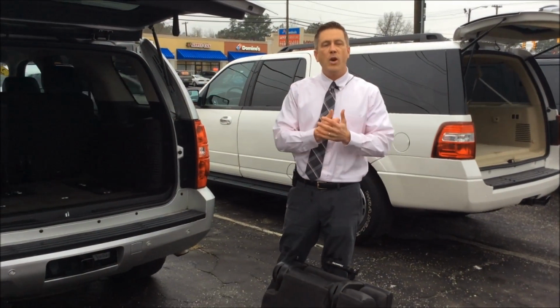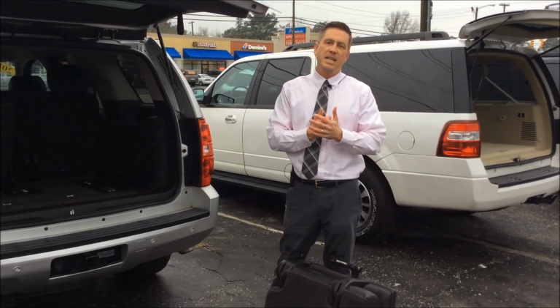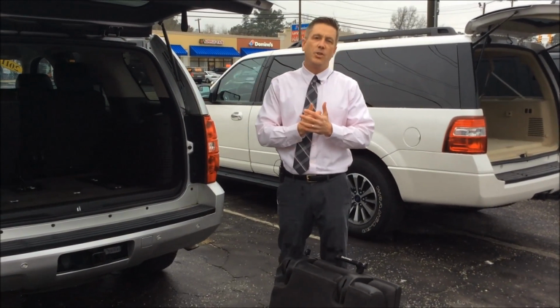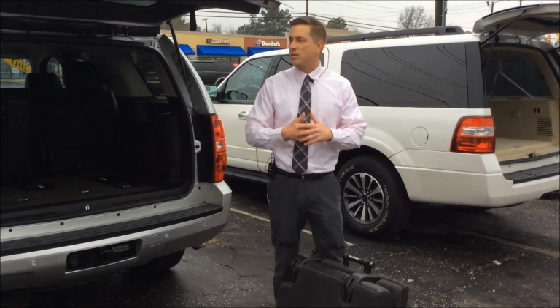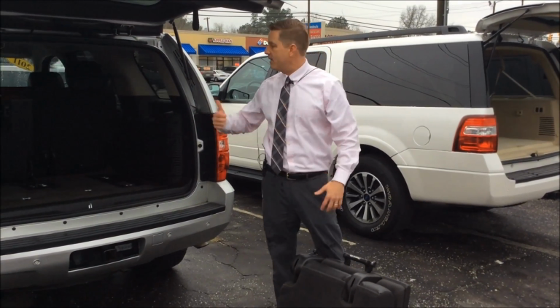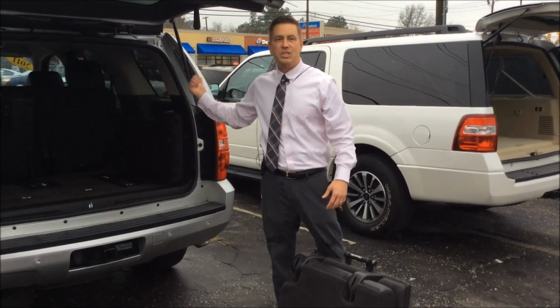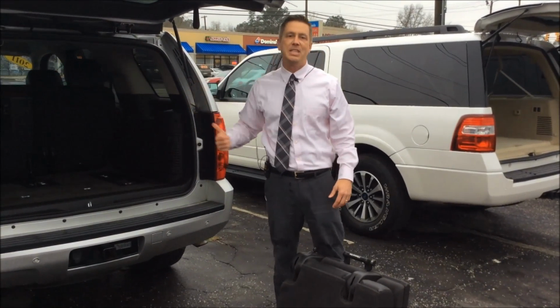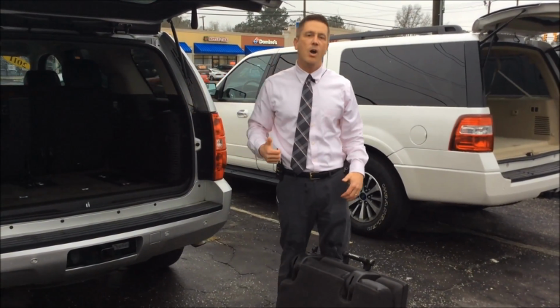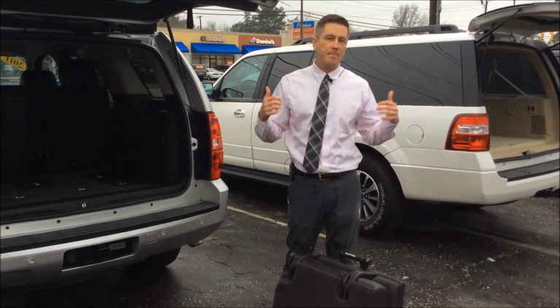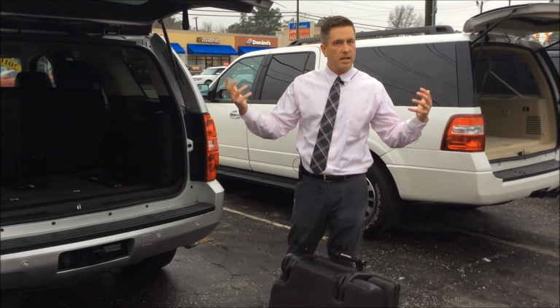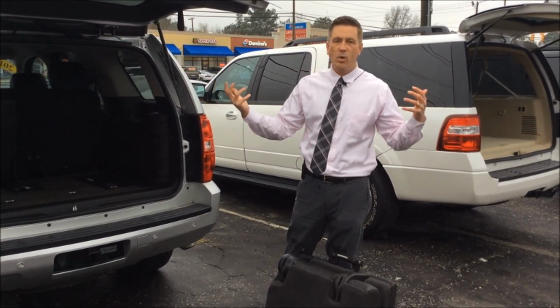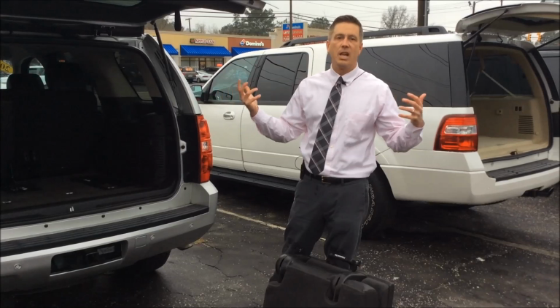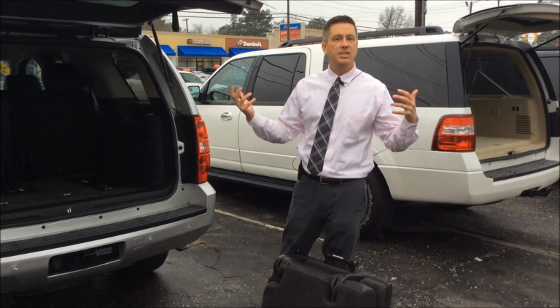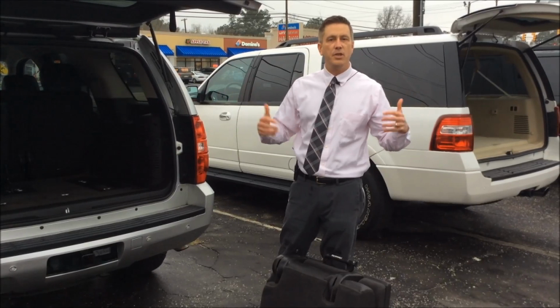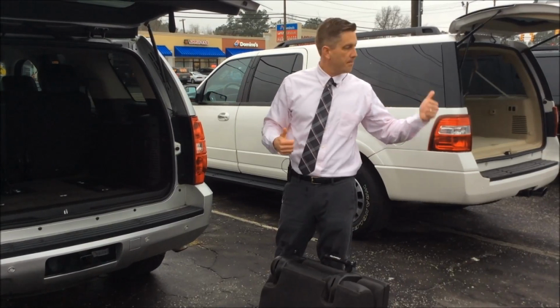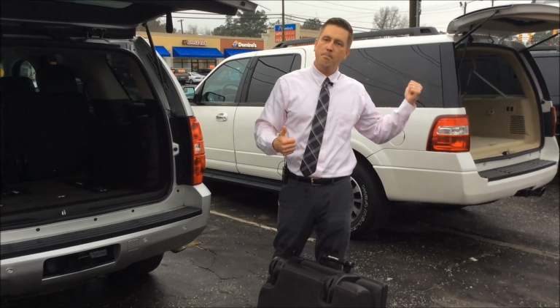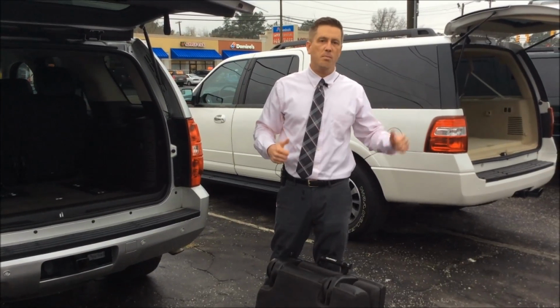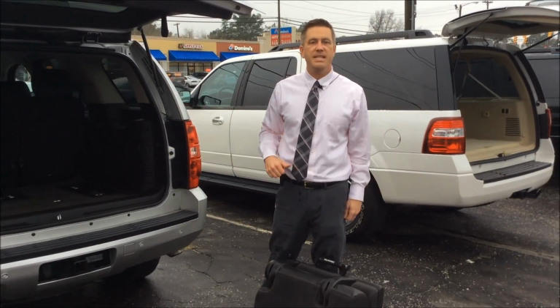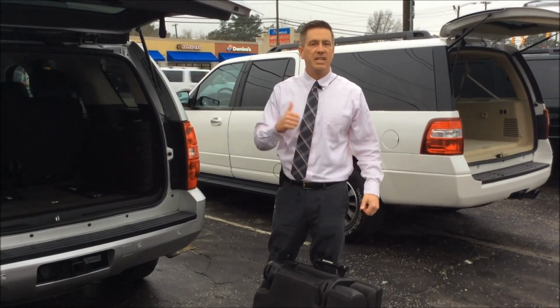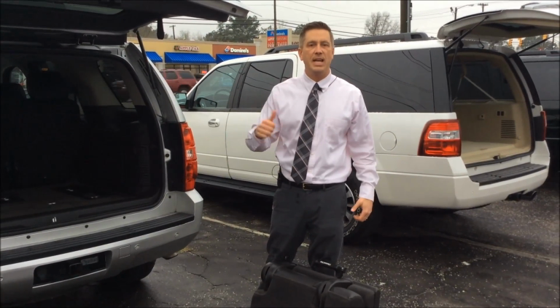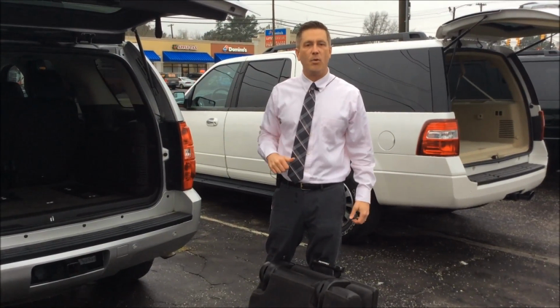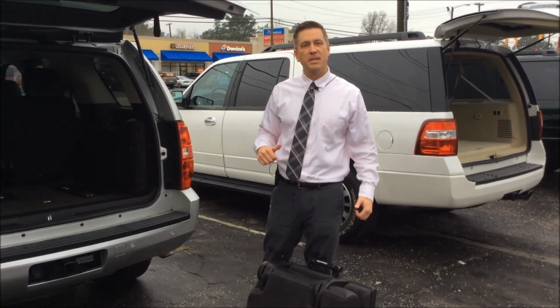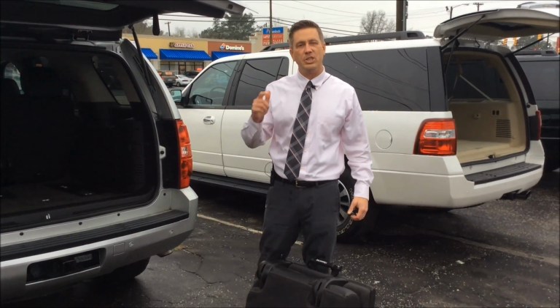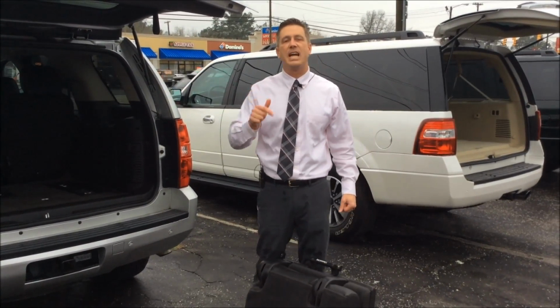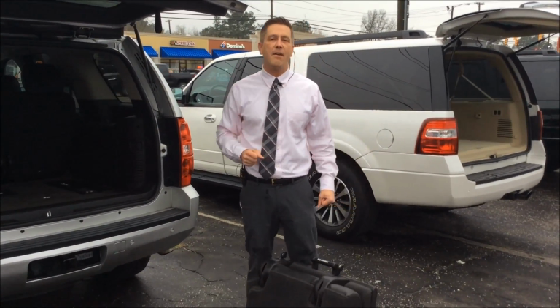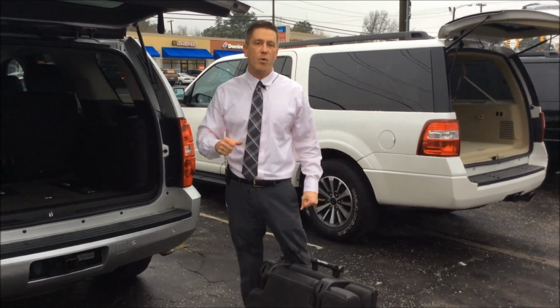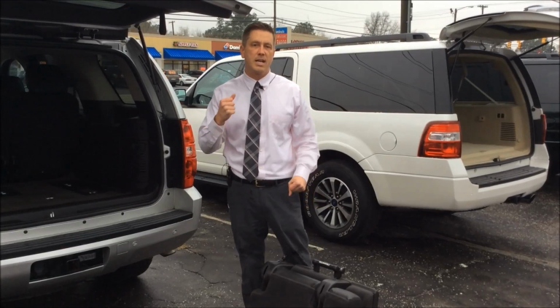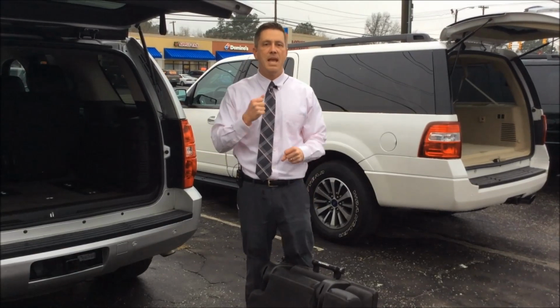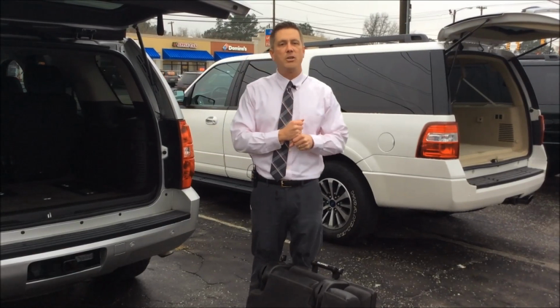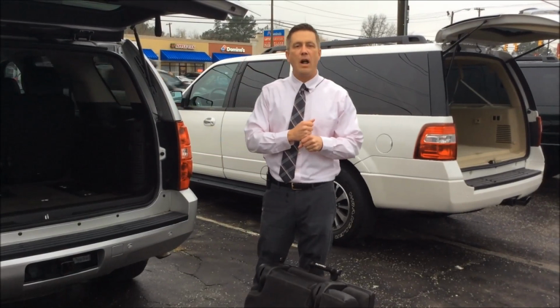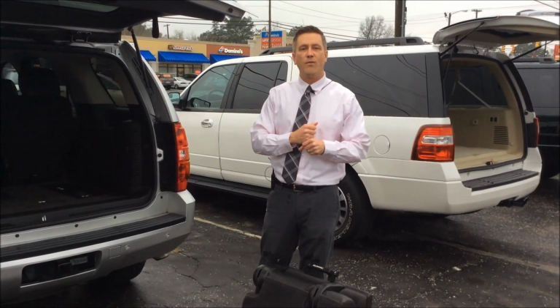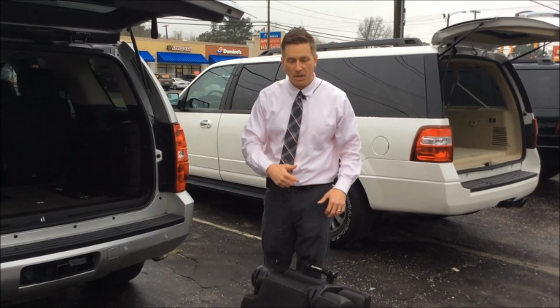Ford Expedition third row seating versus Chevy Tahoe — which is a lot easier for you? Ford Expedition nails it every time. Check us out at LafayetteFord.com and also follow us on Facebook. We'll see you next time.